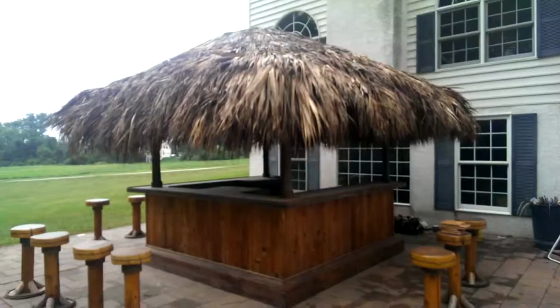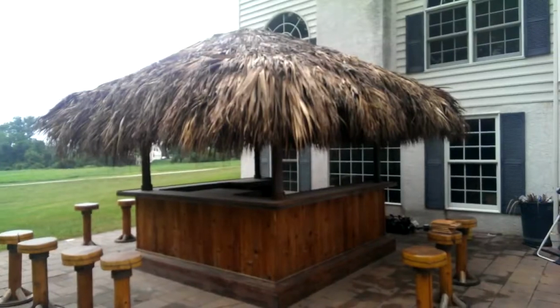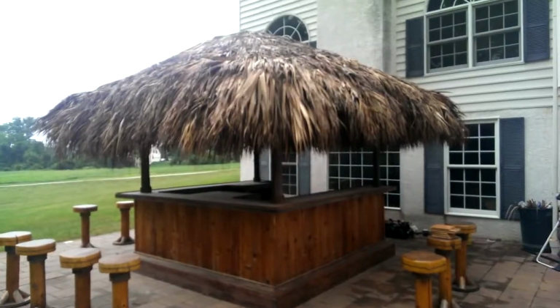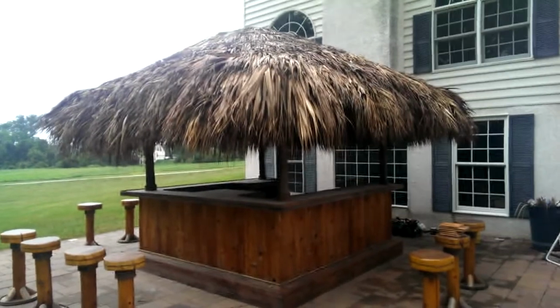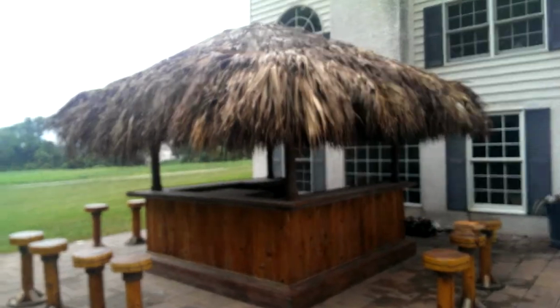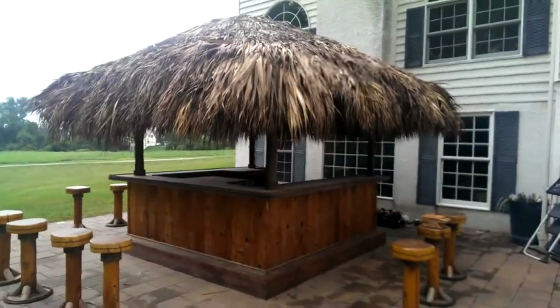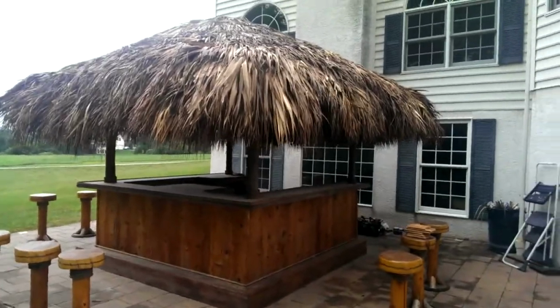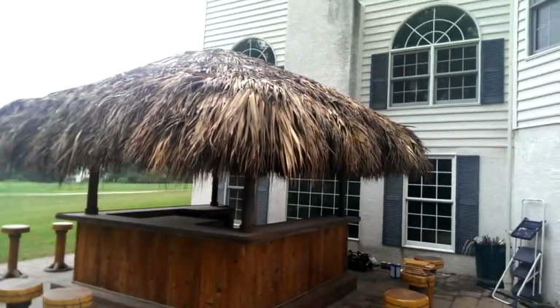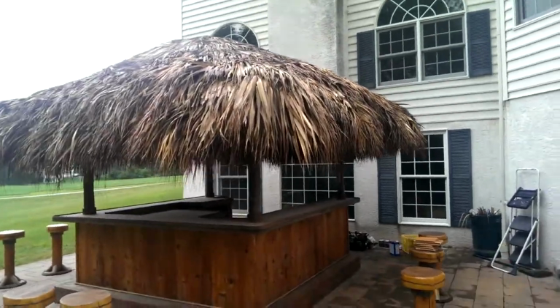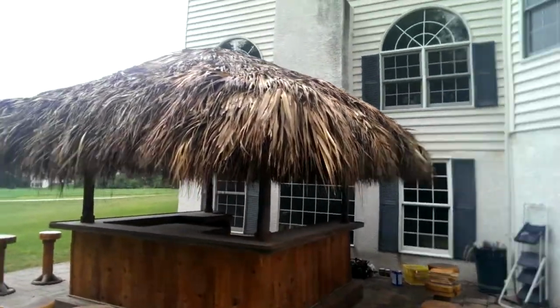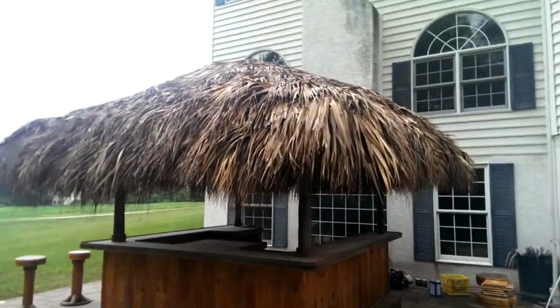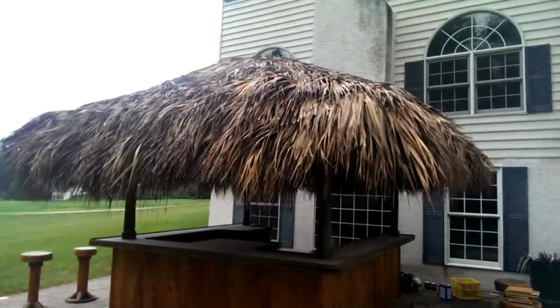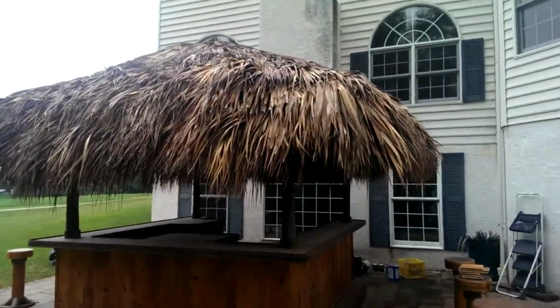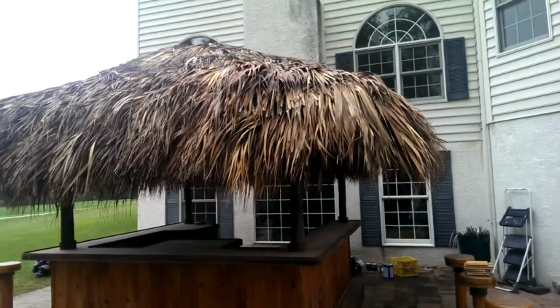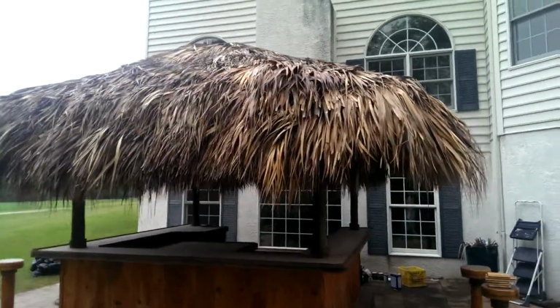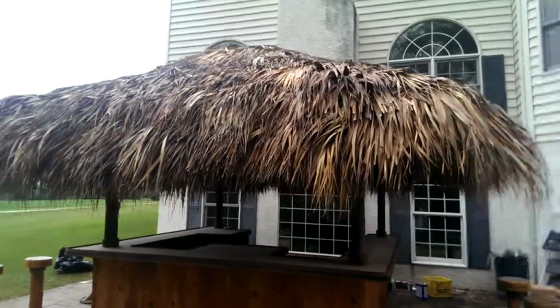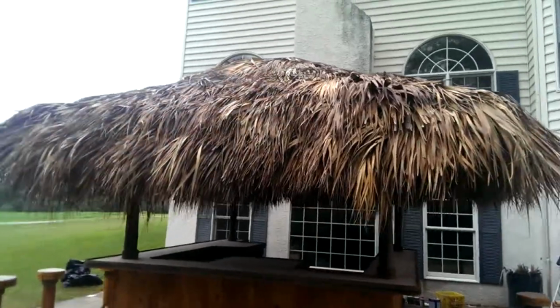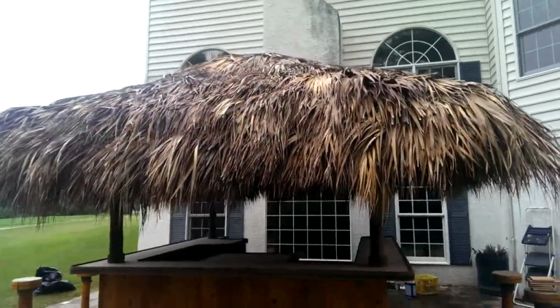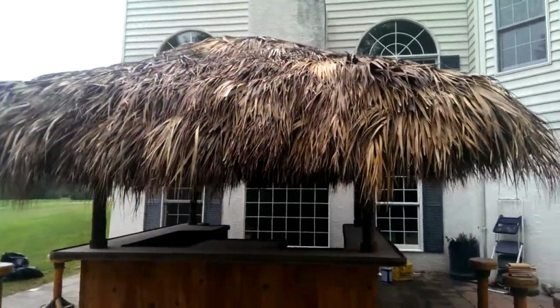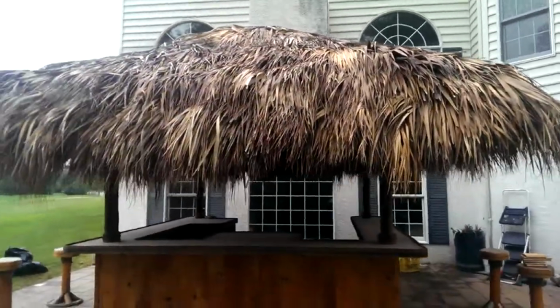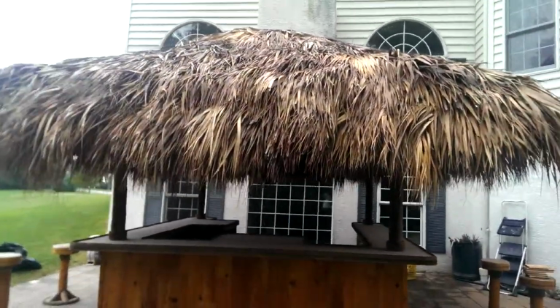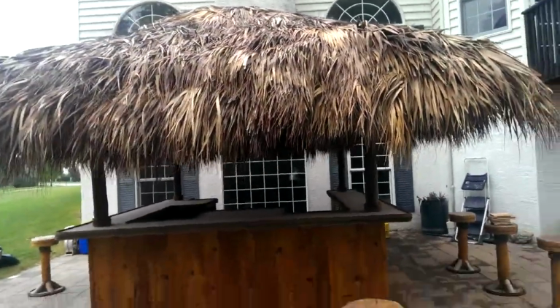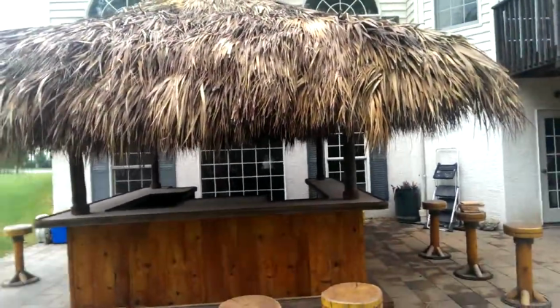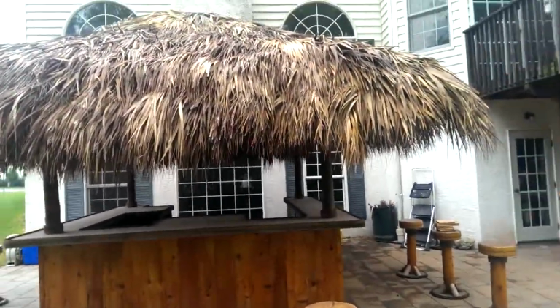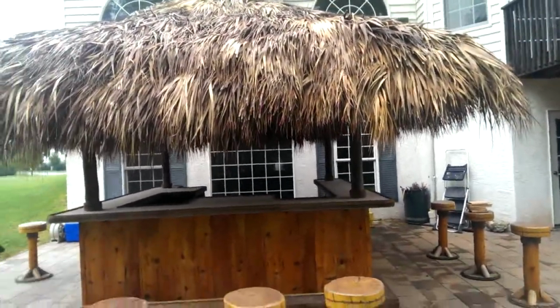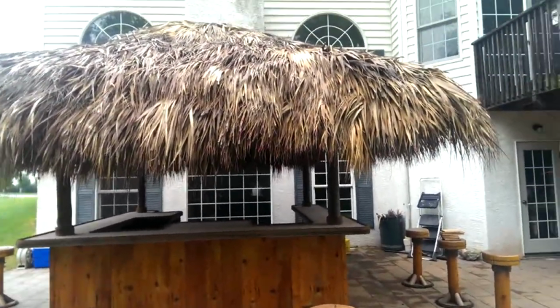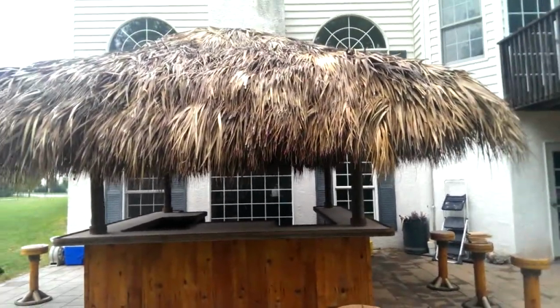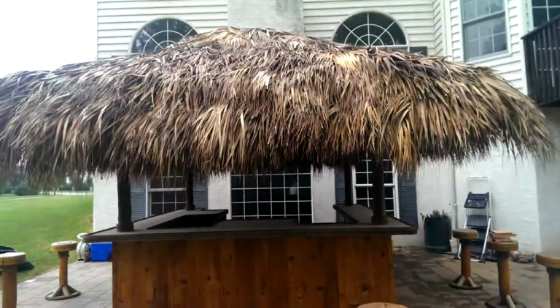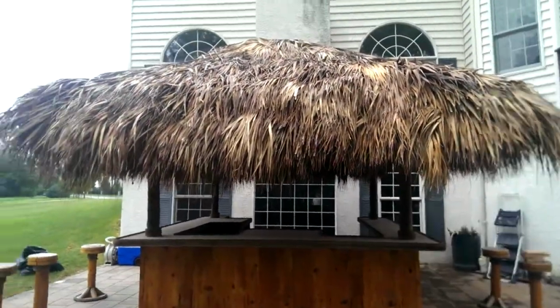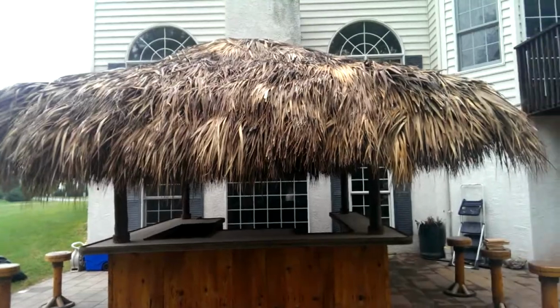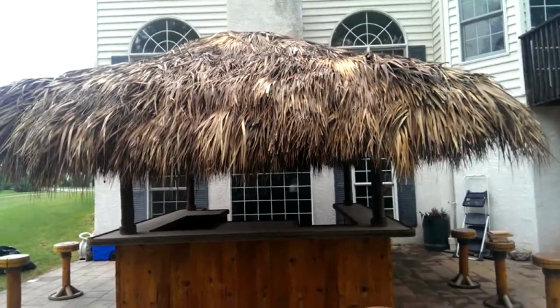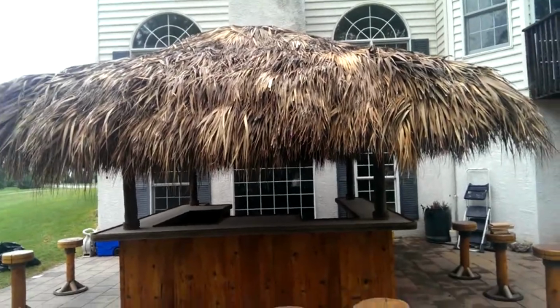All right, here we are in Royersford, PA. This is a 10x10 tiki bar that I did eight years ago. And last week we came and ripped off the old thatching and re-thatched the entire roof.